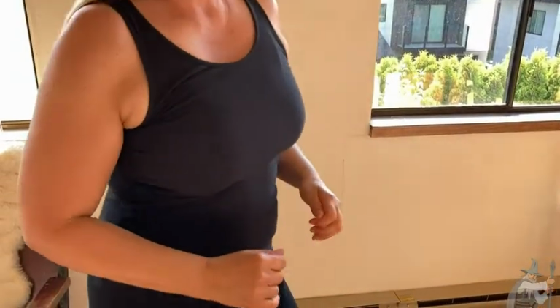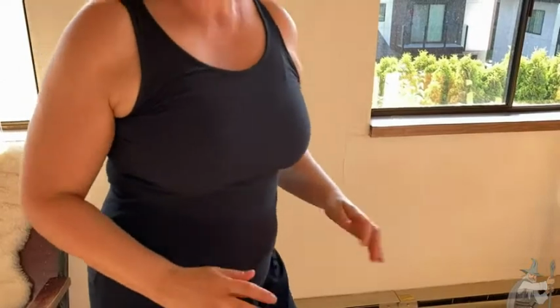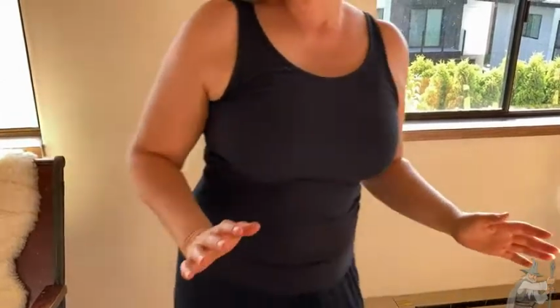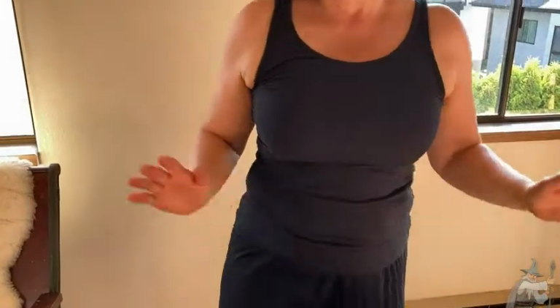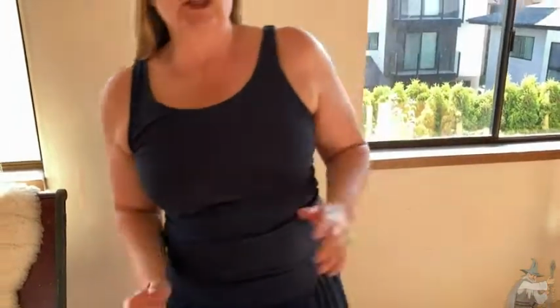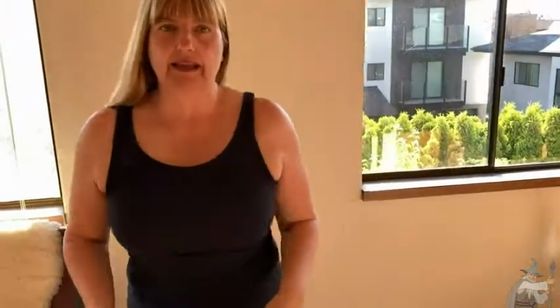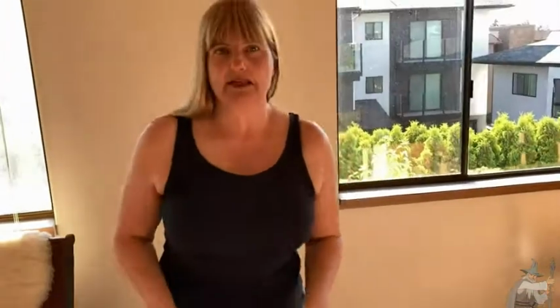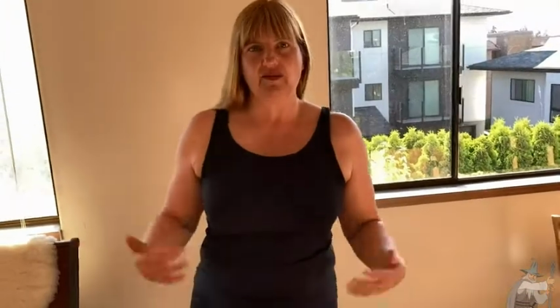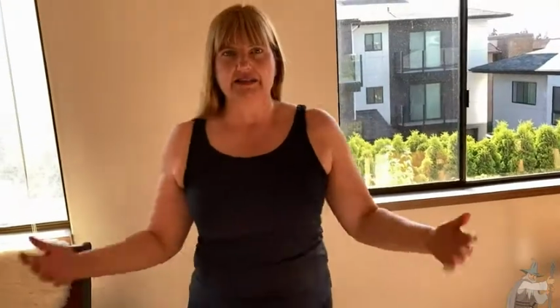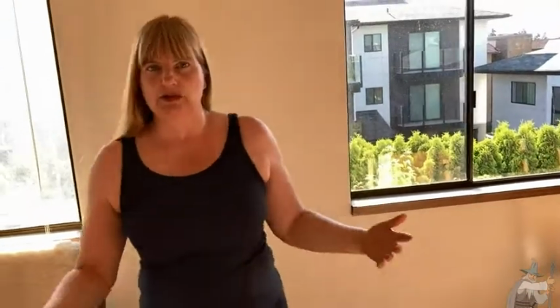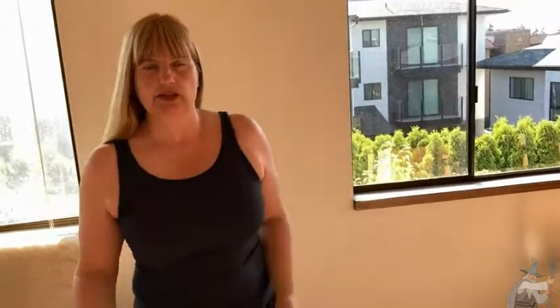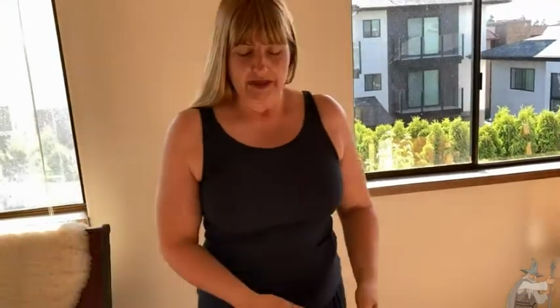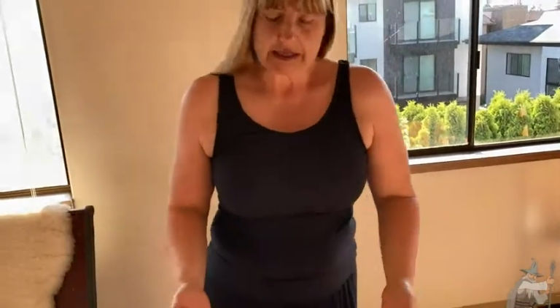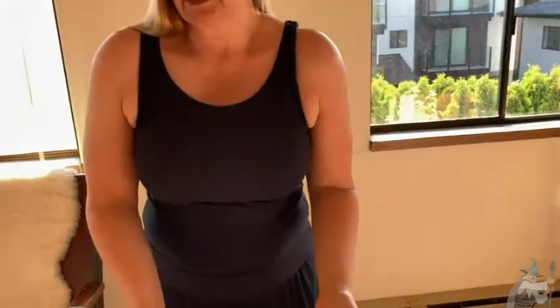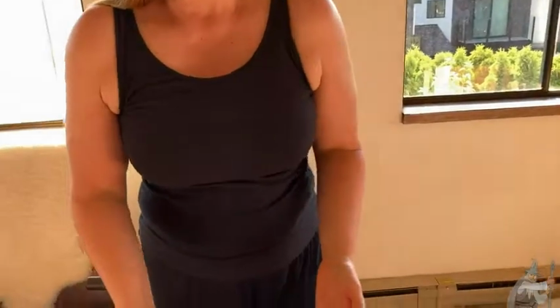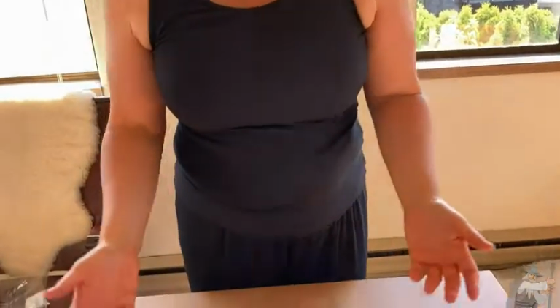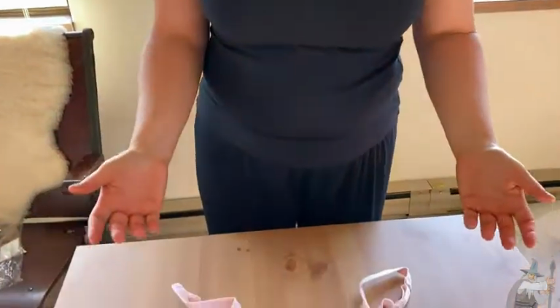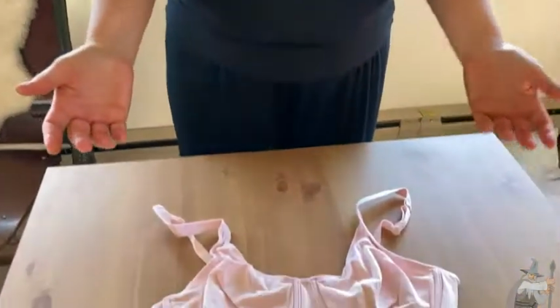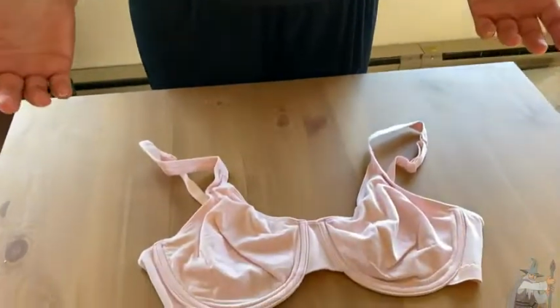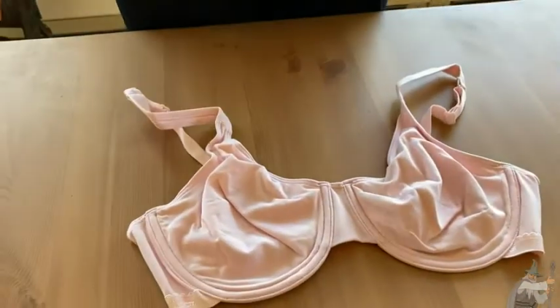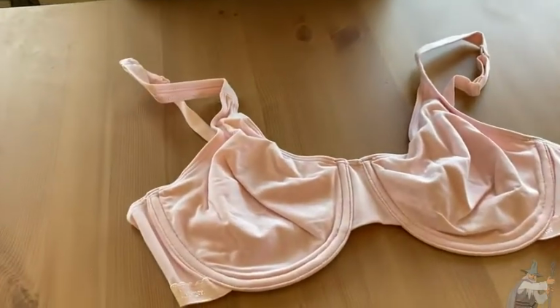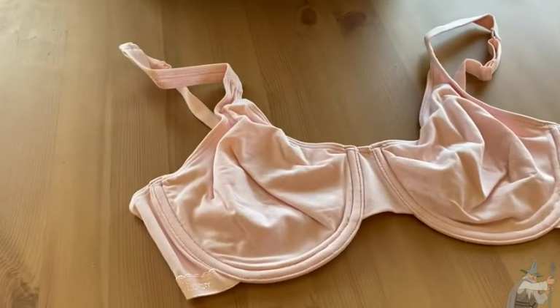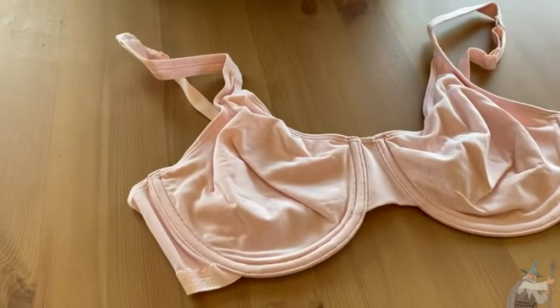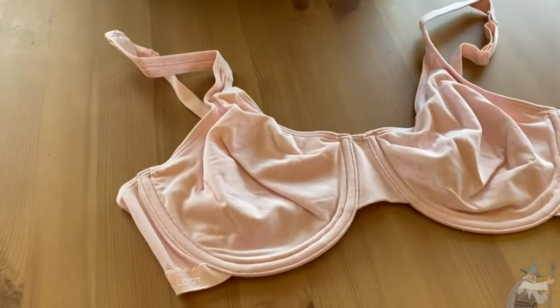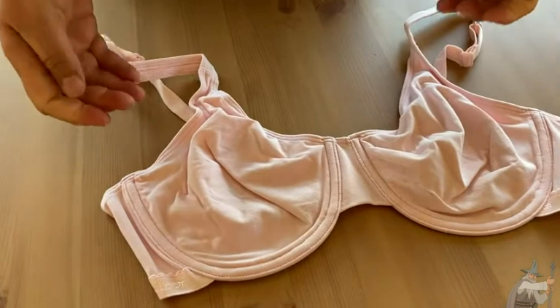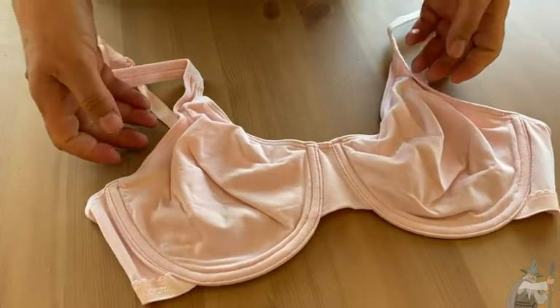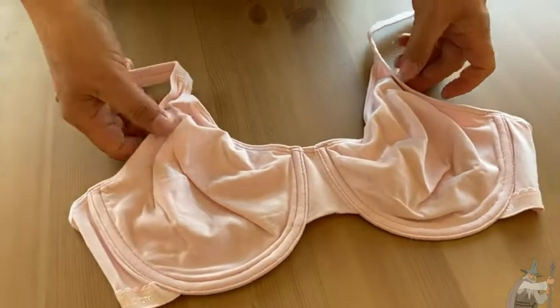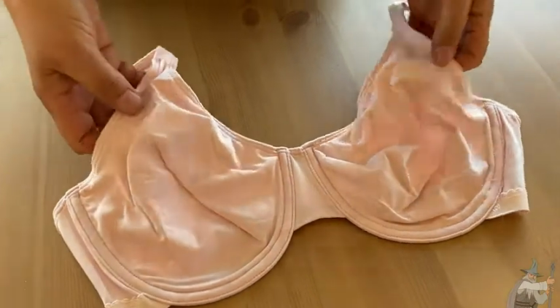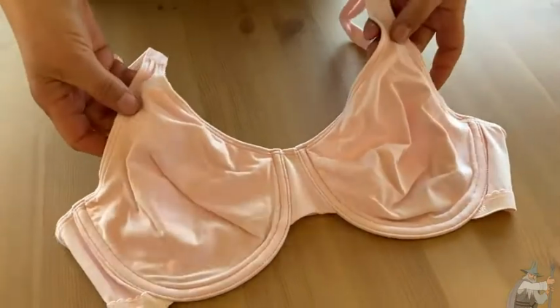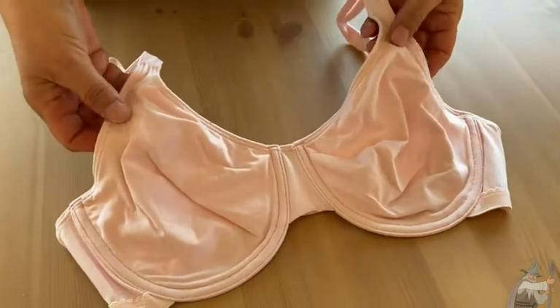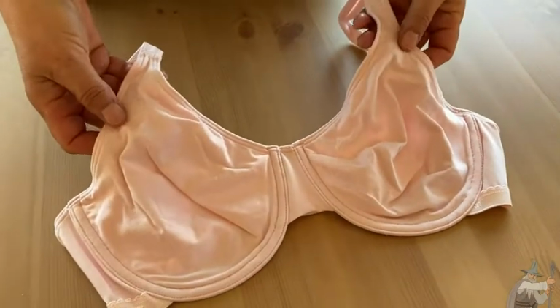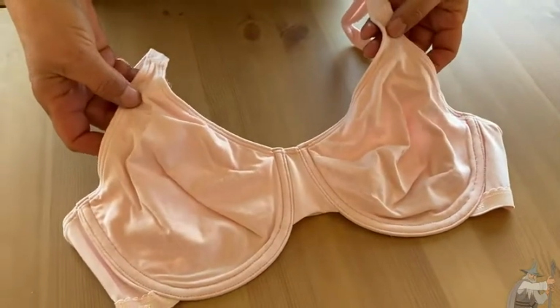I can move around here, and you can see it does provide some good support. That's nice in a cotton bra because it's difficult in the summertime — you don't want to wear those synthetic materials against your skin. So it's great to have a cotton bra like this.